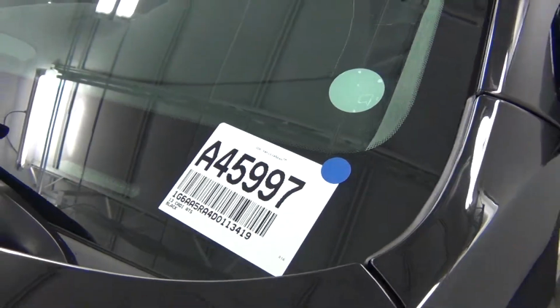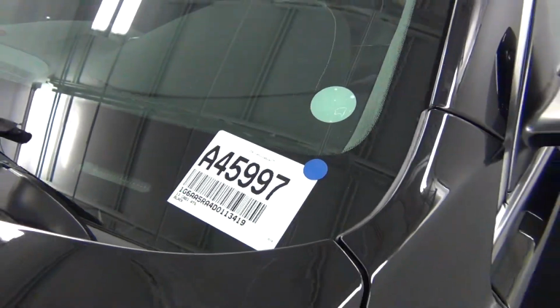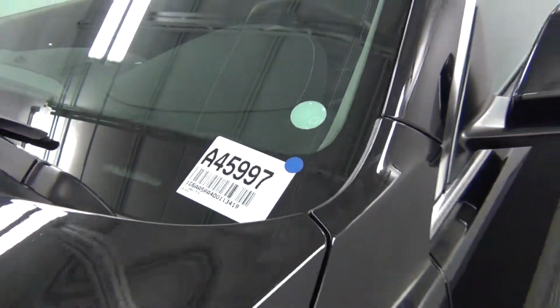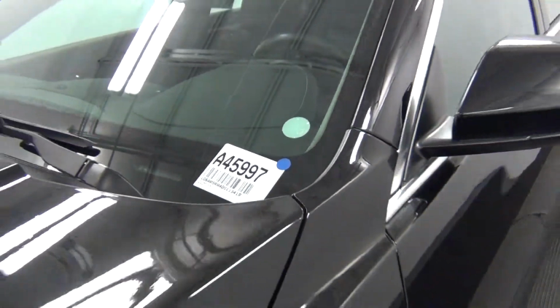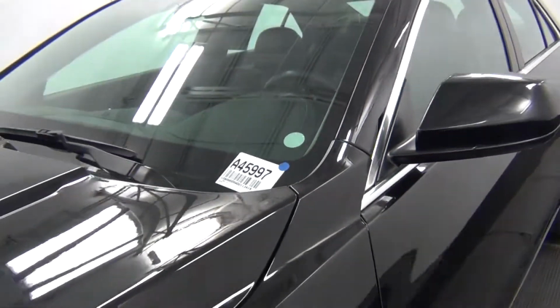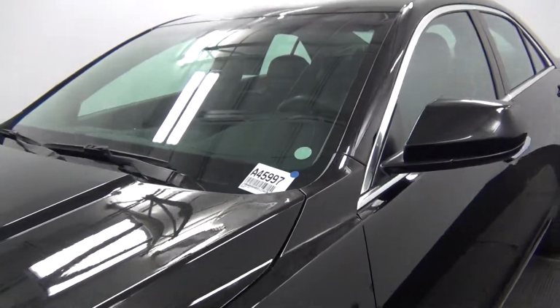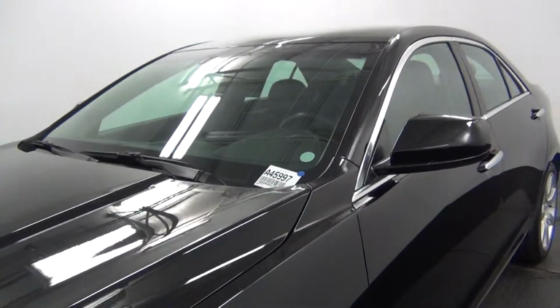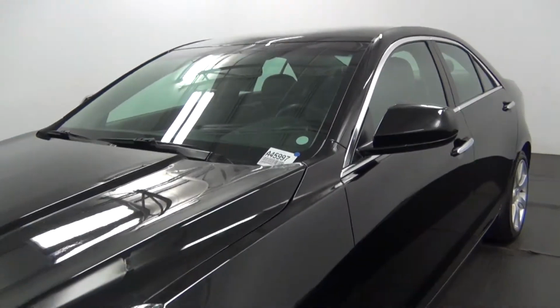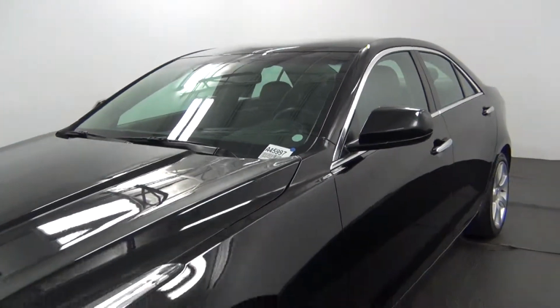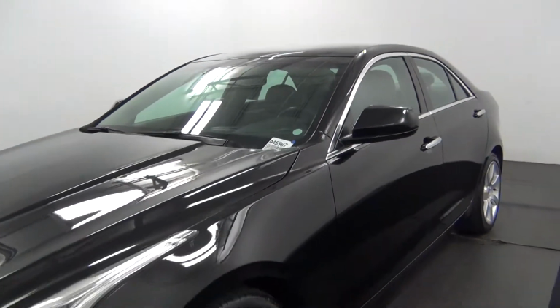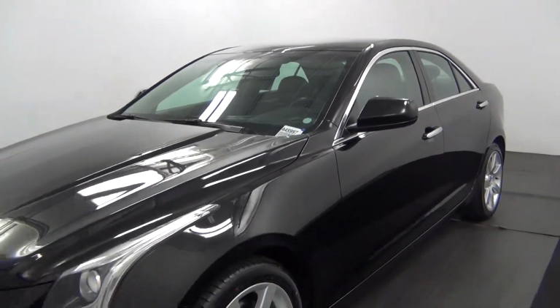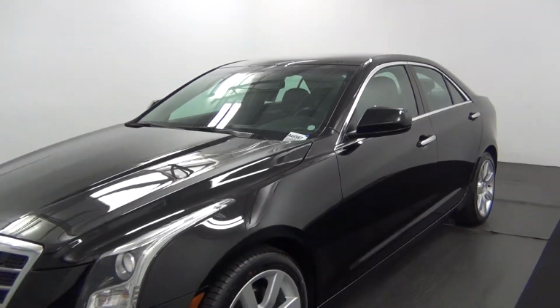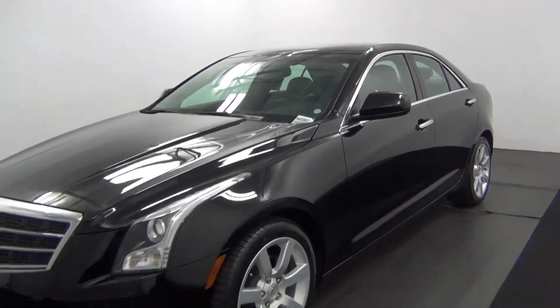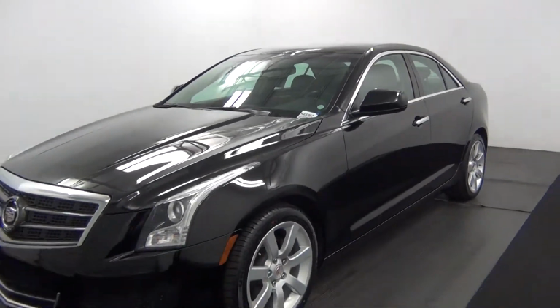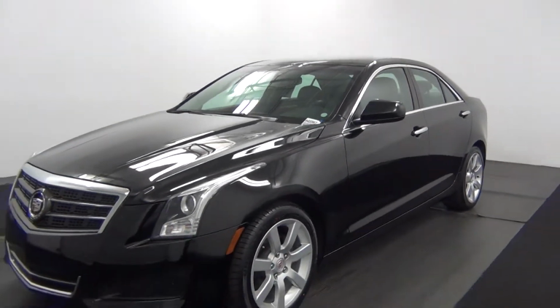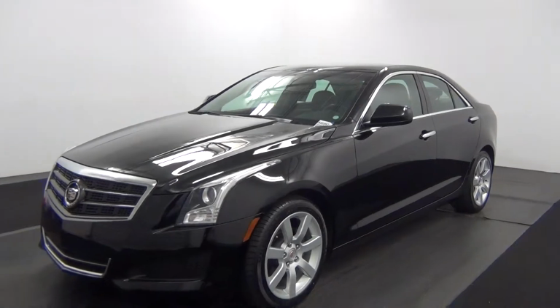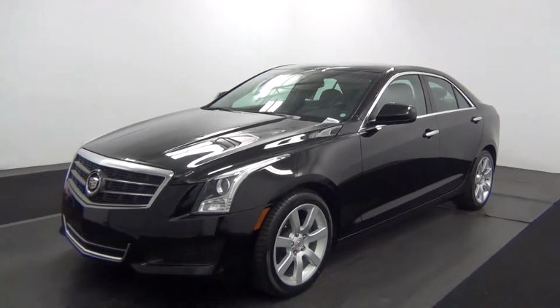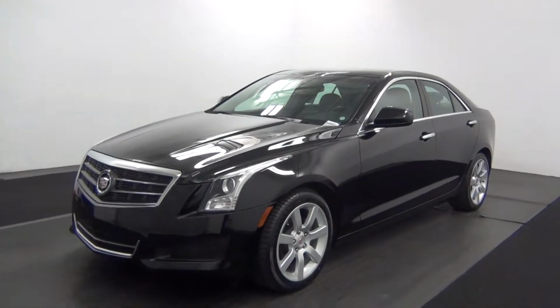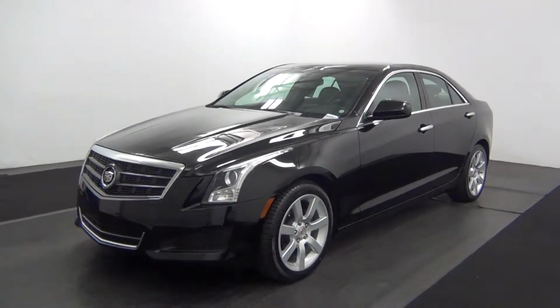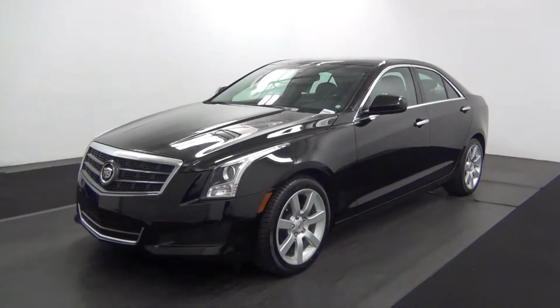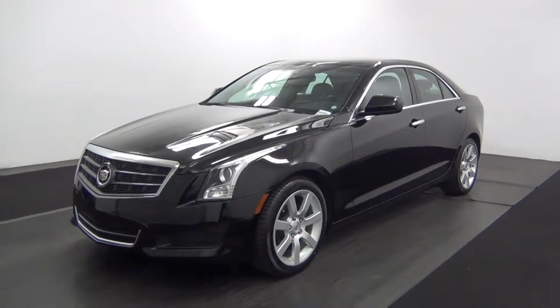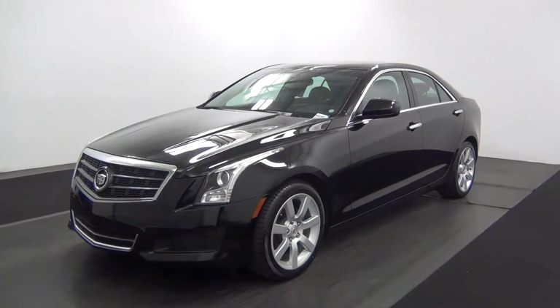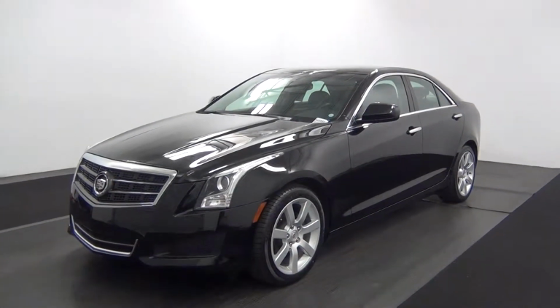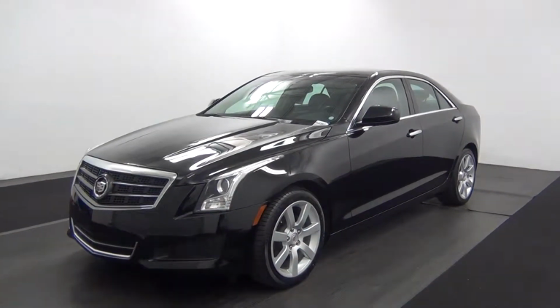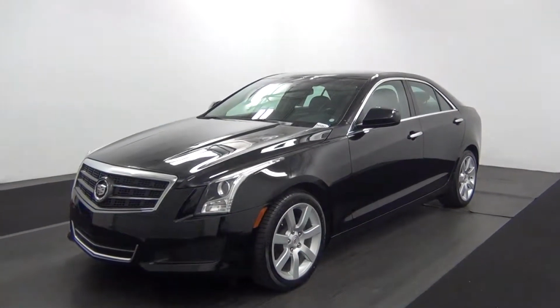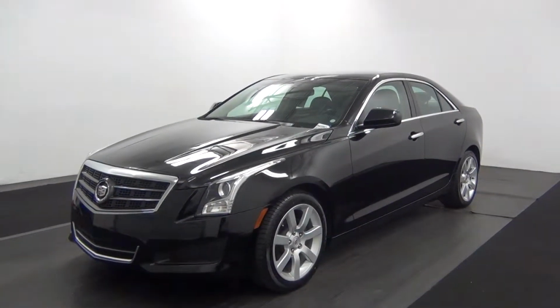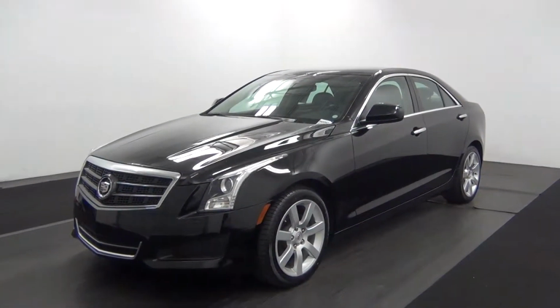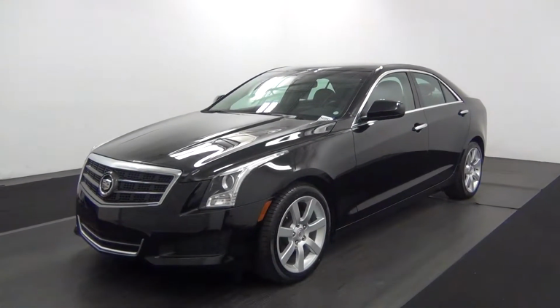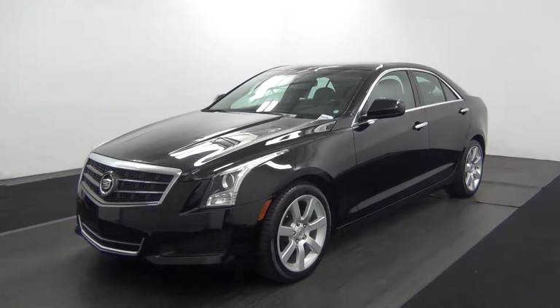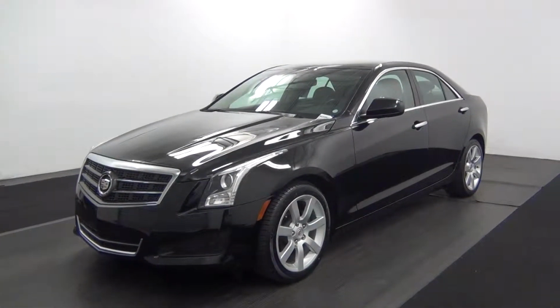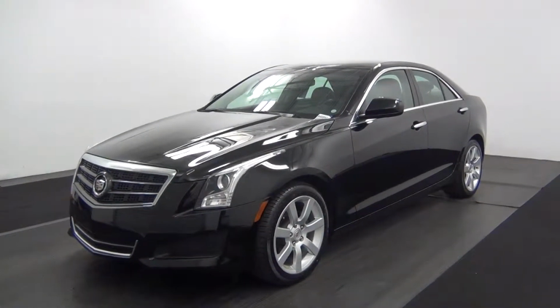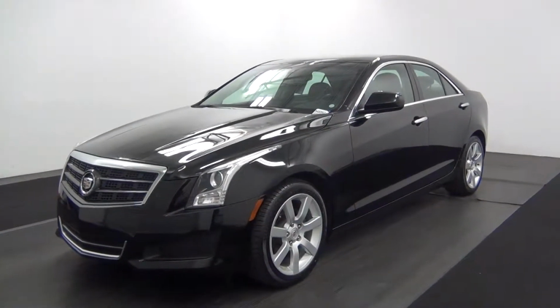Hello, today we're going to do a walk around a 2013 Cadillac ATS, stock number 845997.